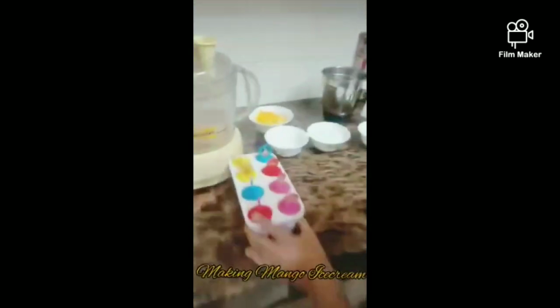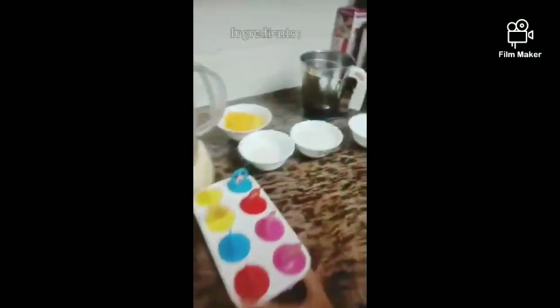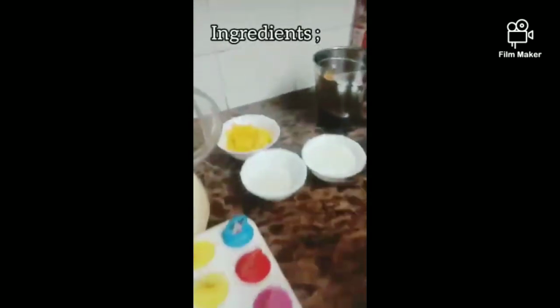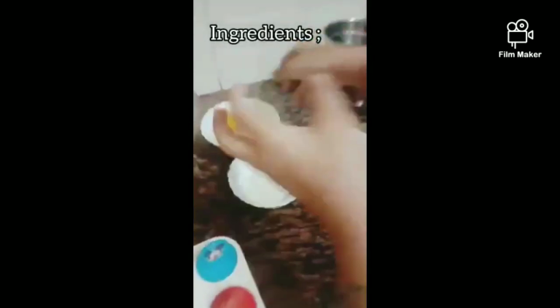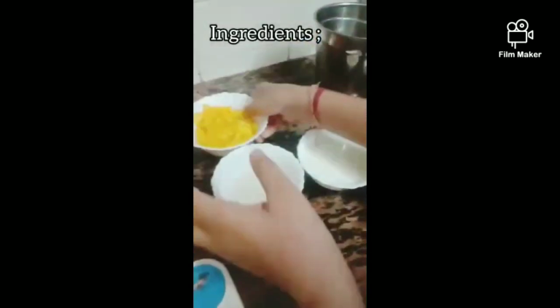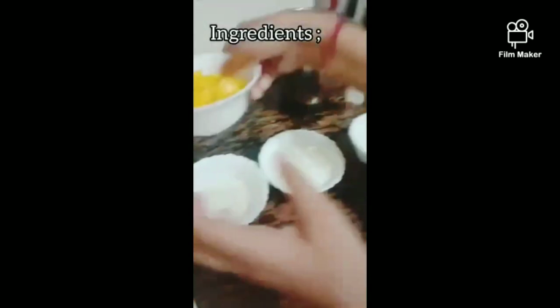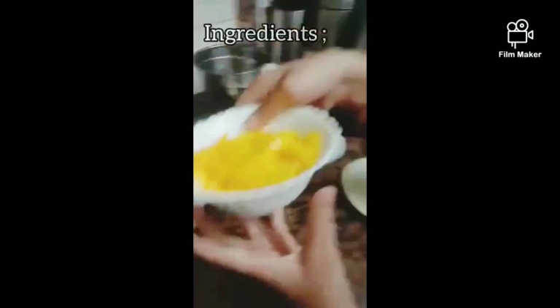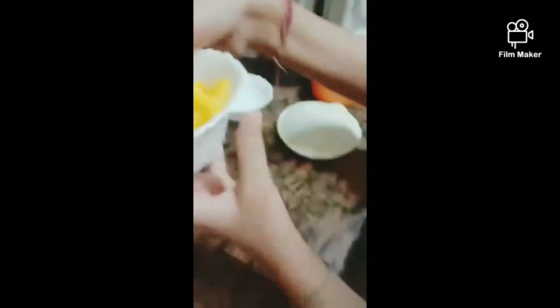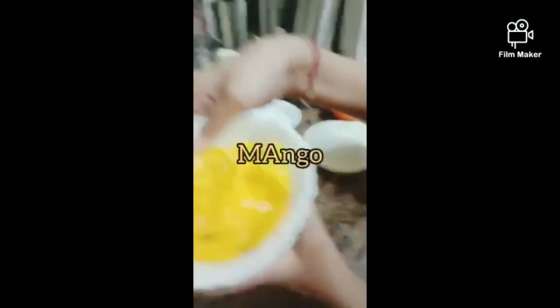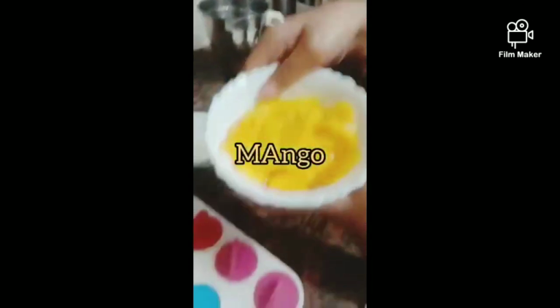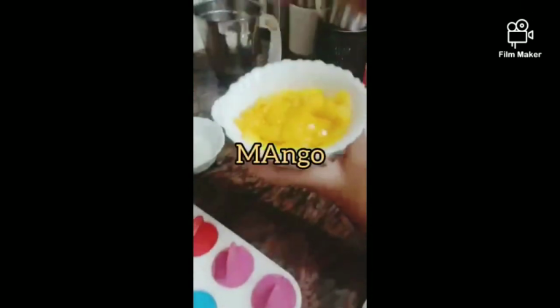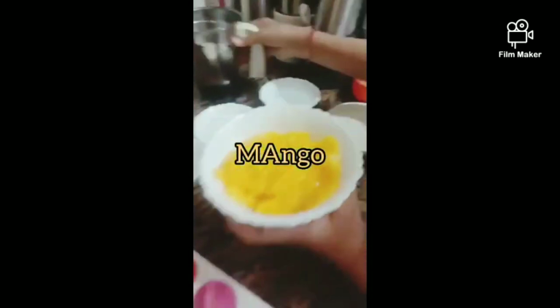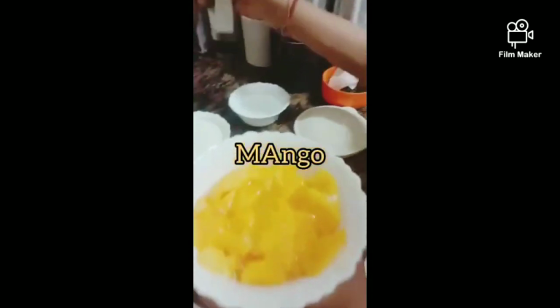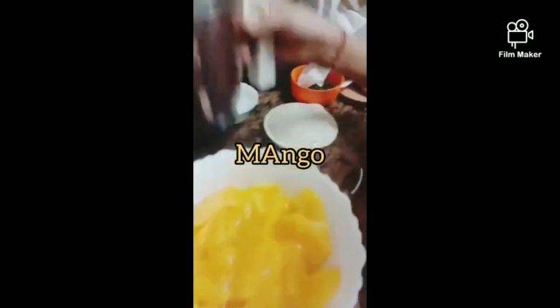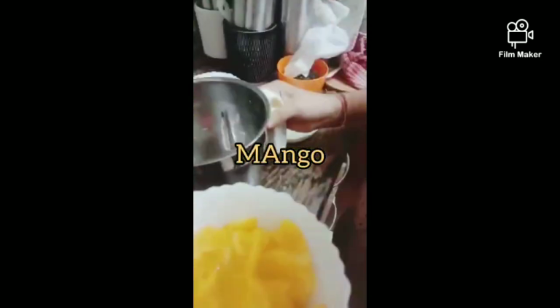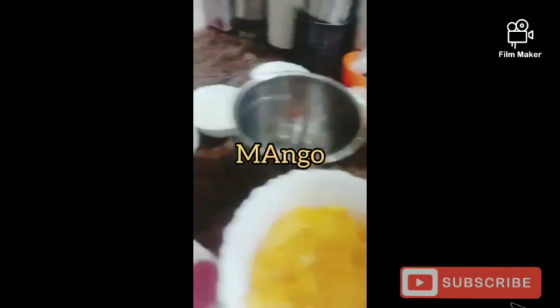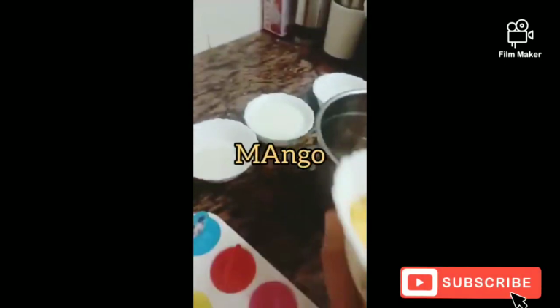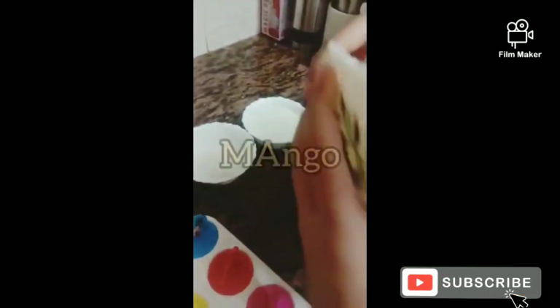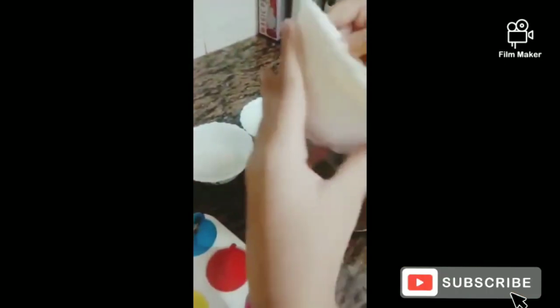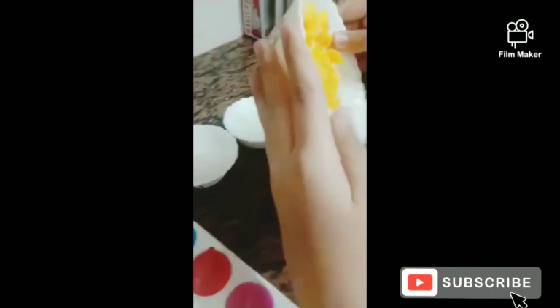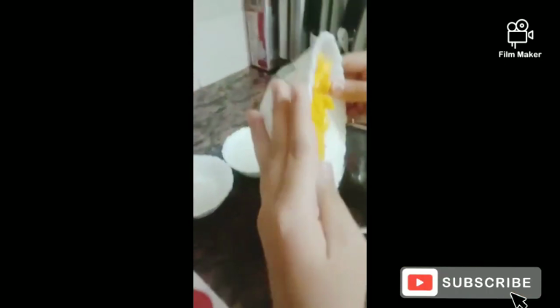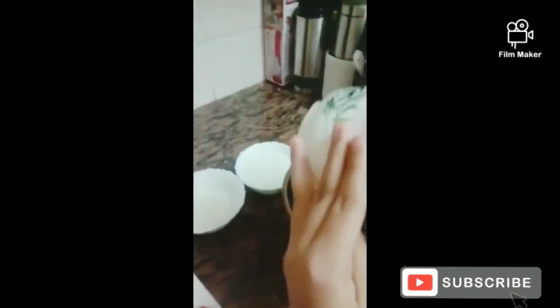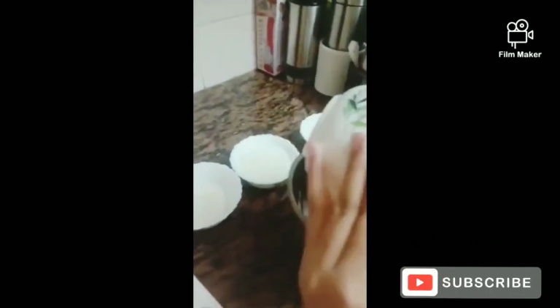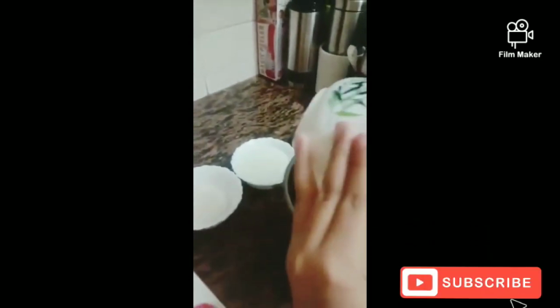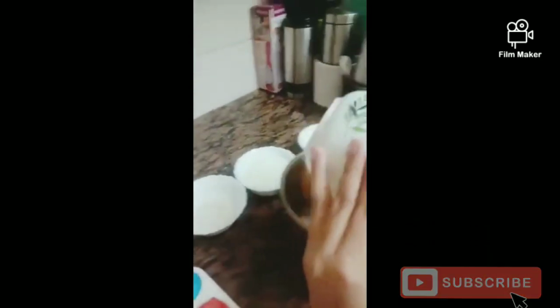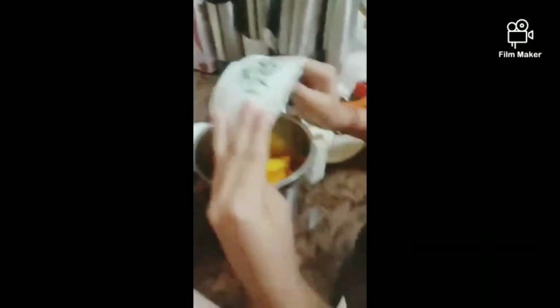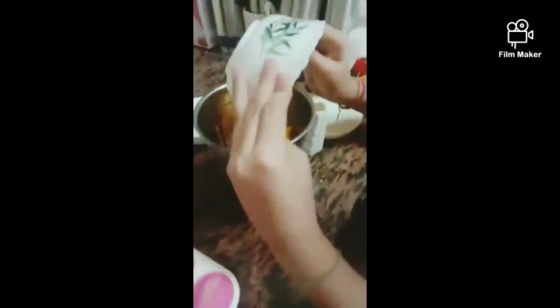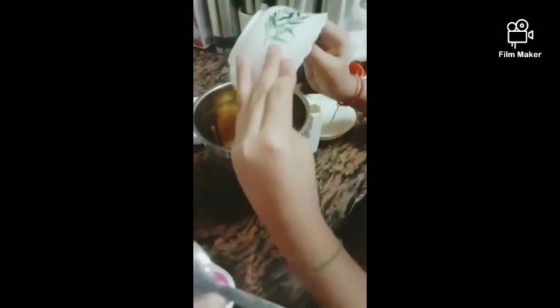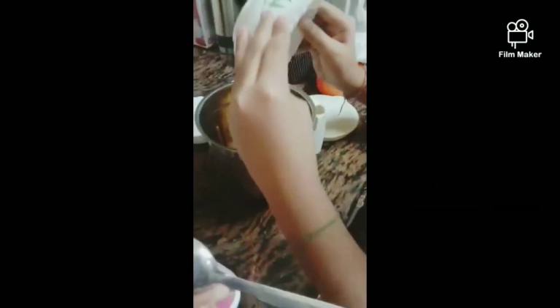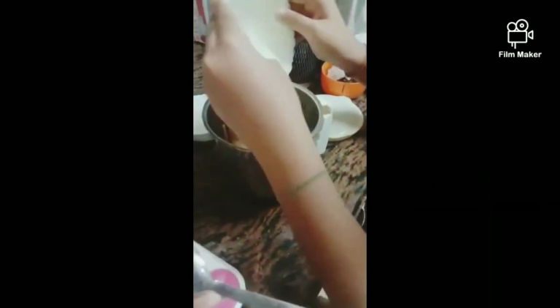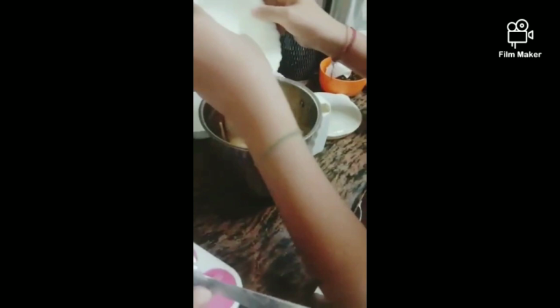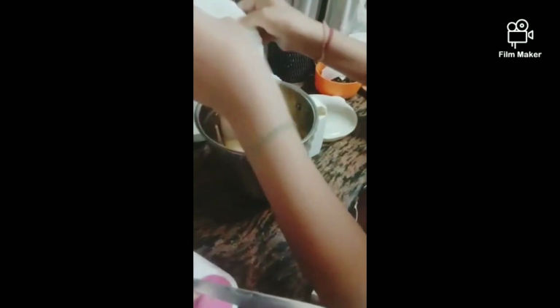First we can take a mango. We will add it in. This is done here.